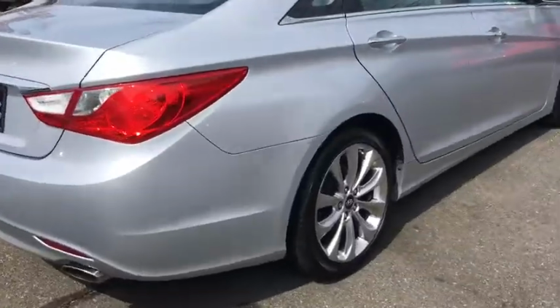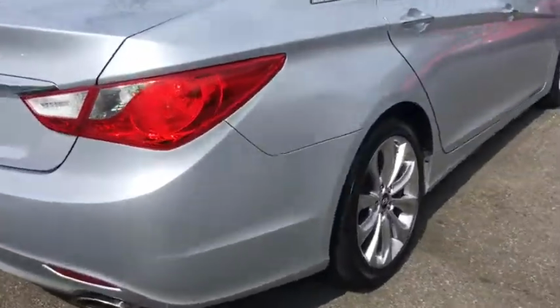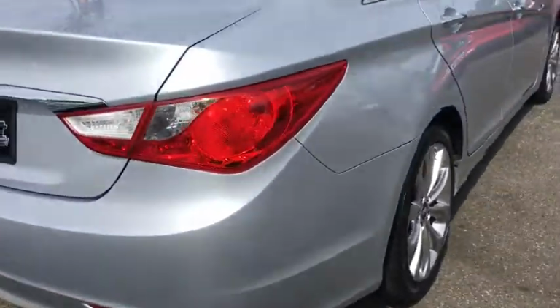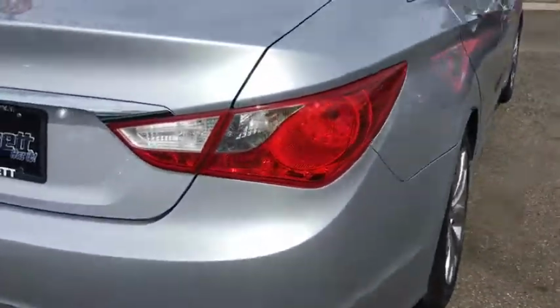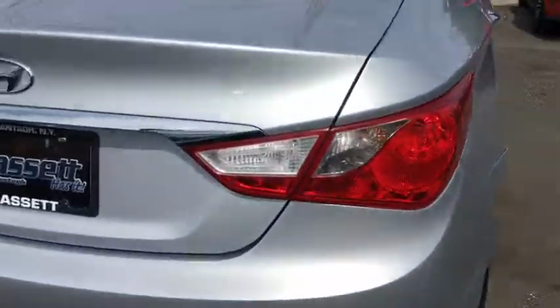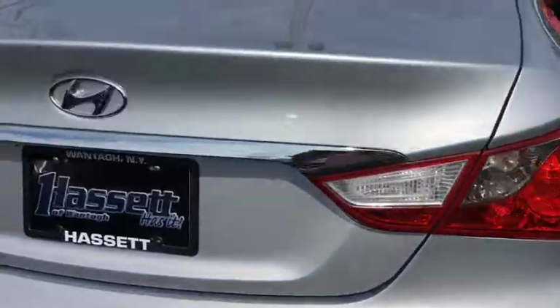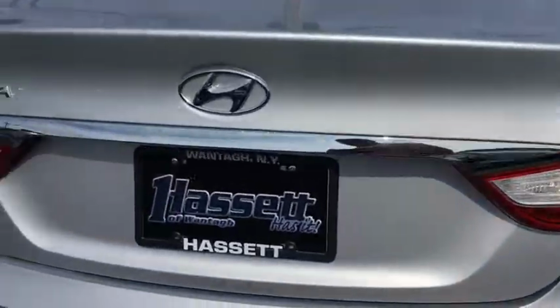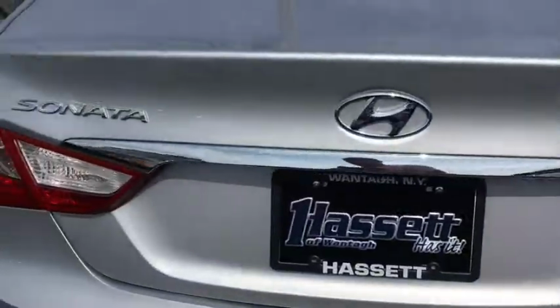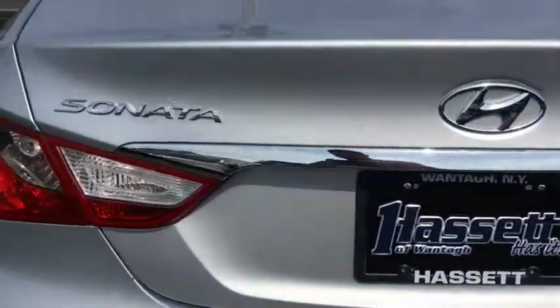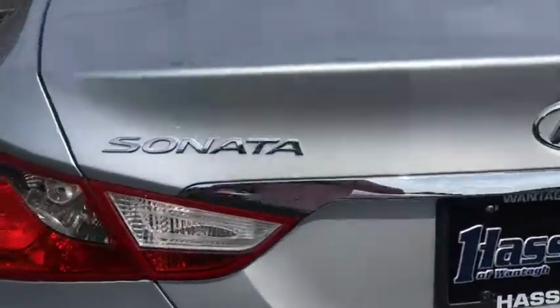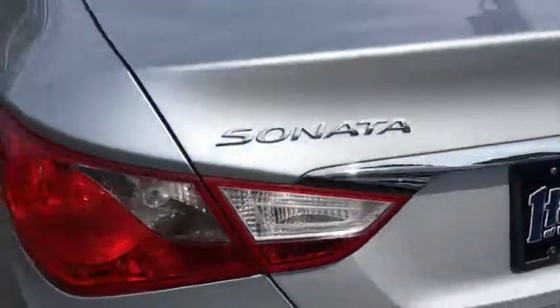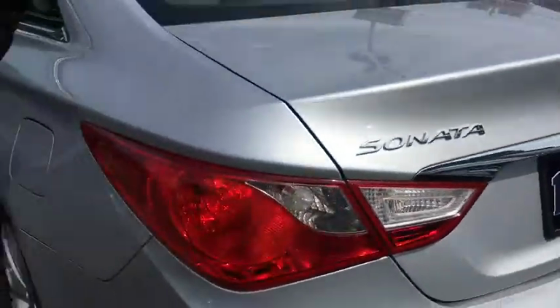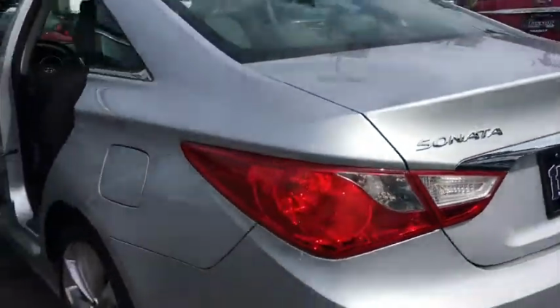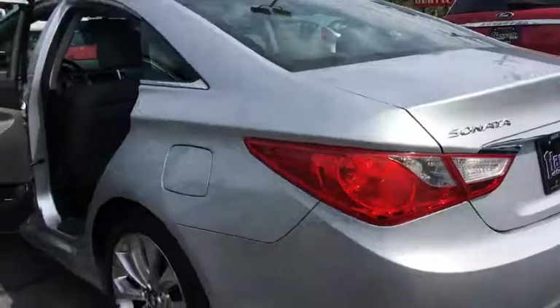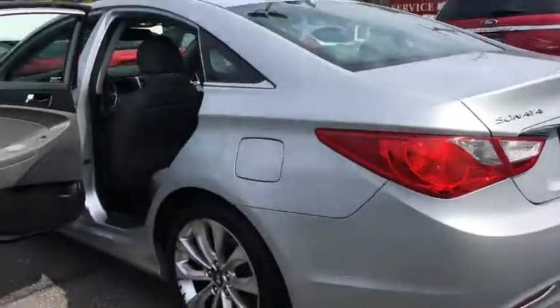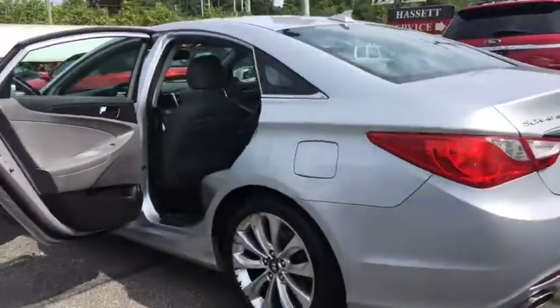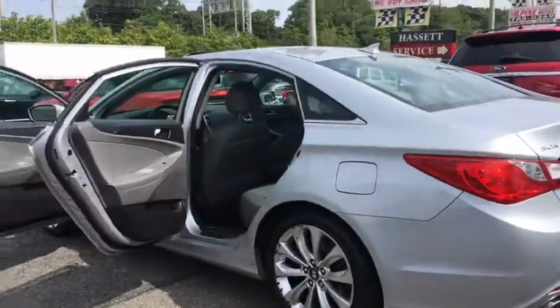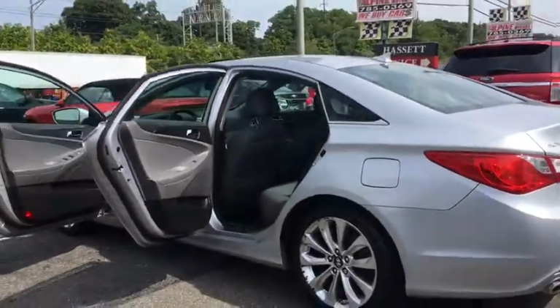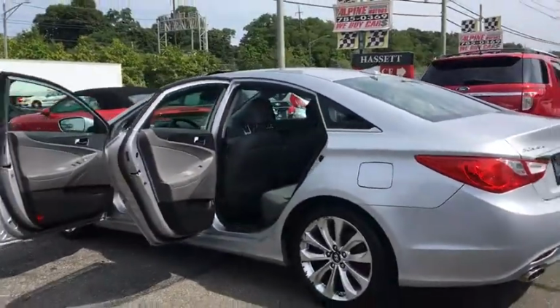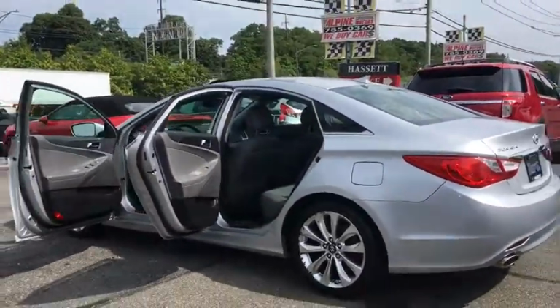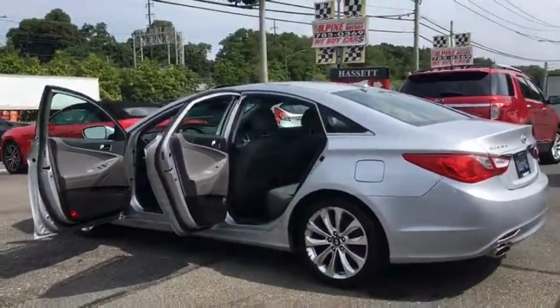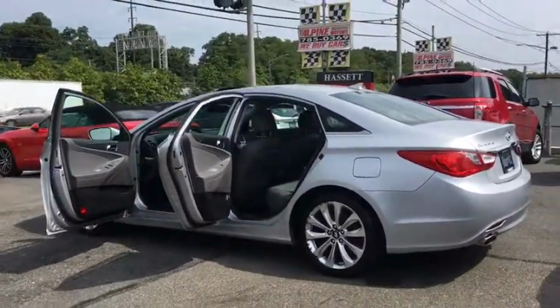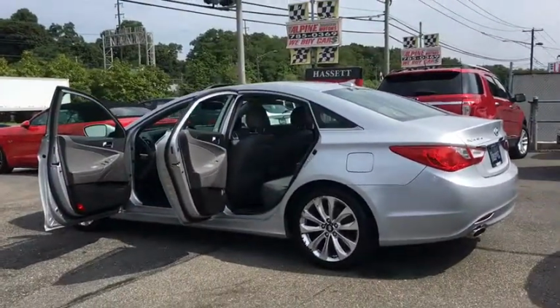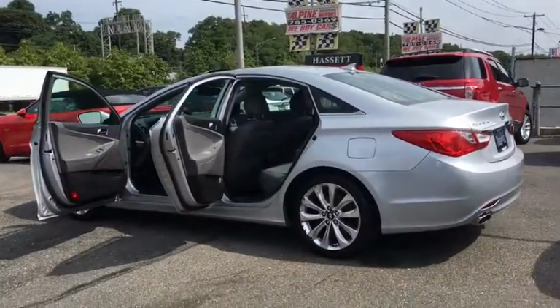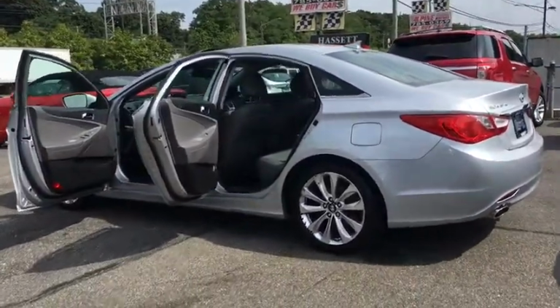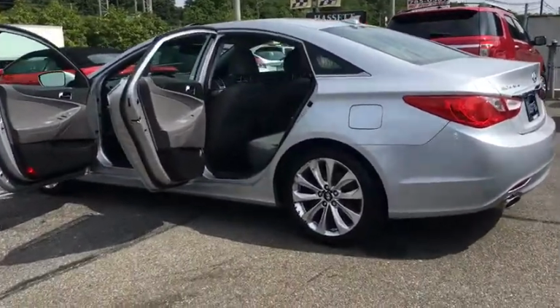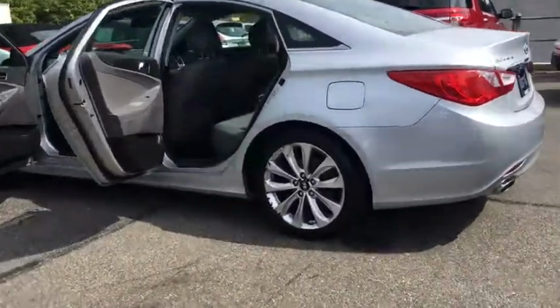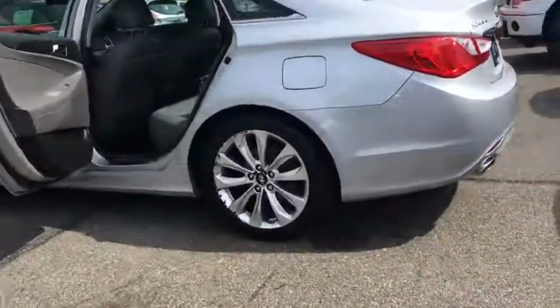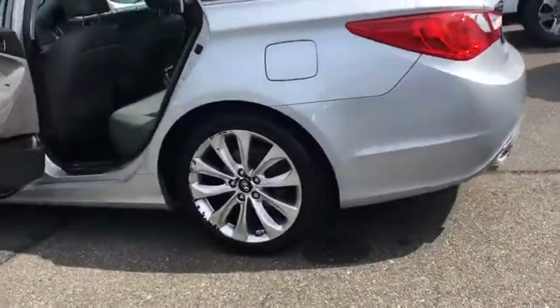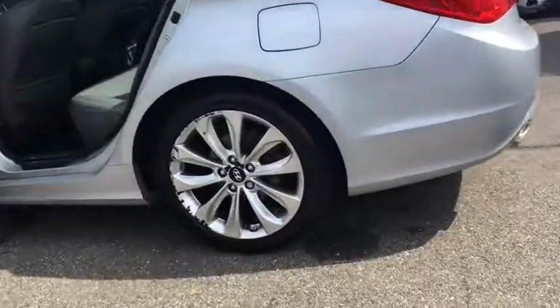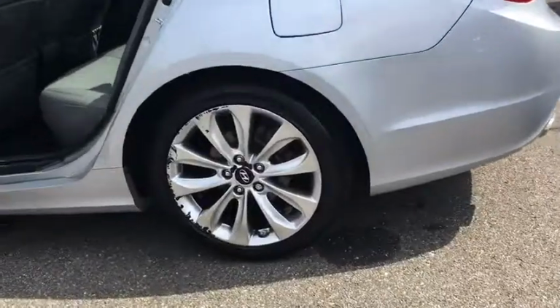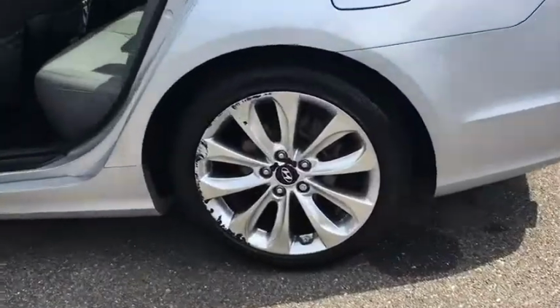Don't forget the exterior corrosion protection — a 14-step roto-dip system that provides unmatched protection for your Sonata. This vehicle has less than 30,000 miles.